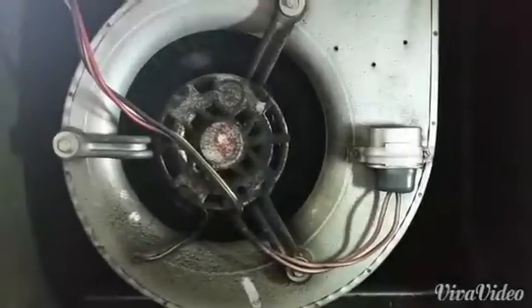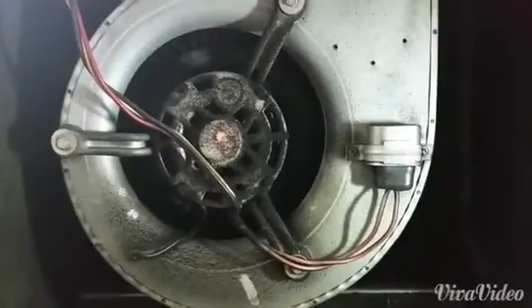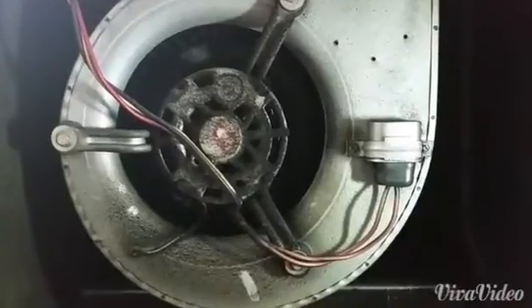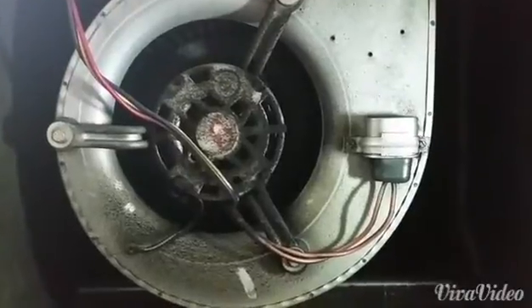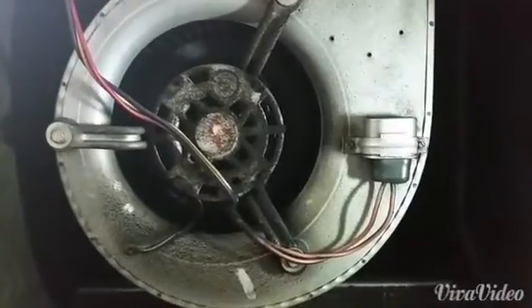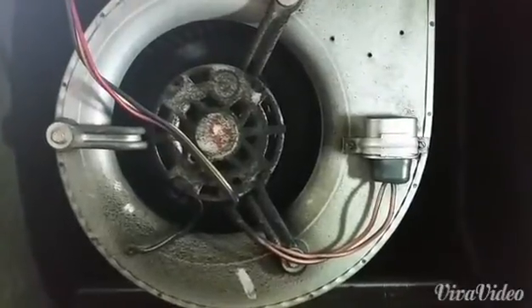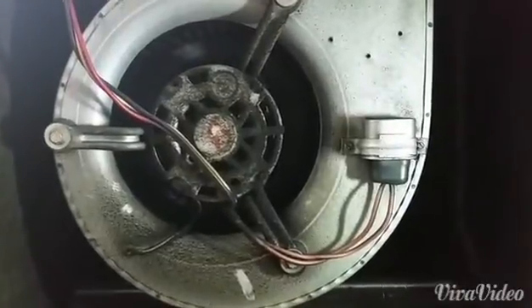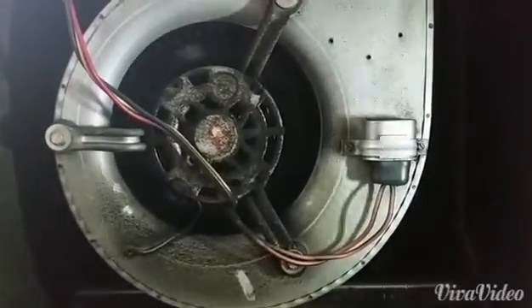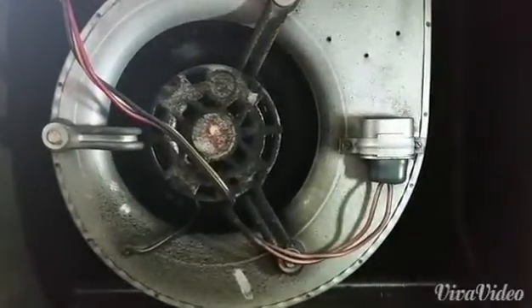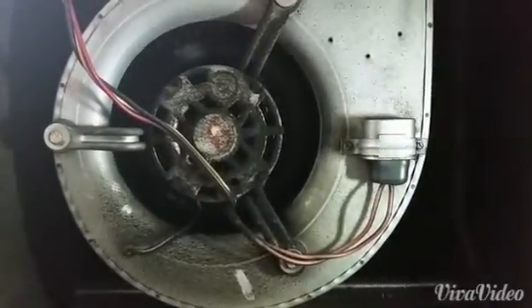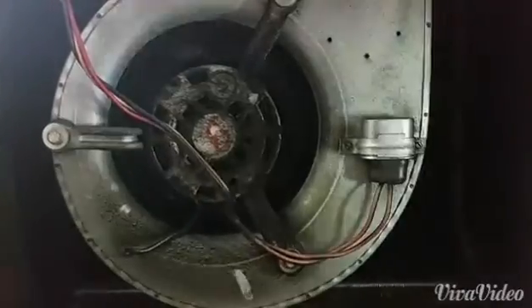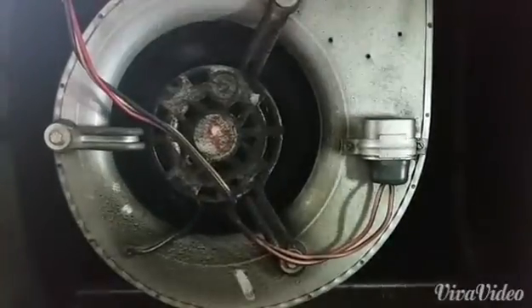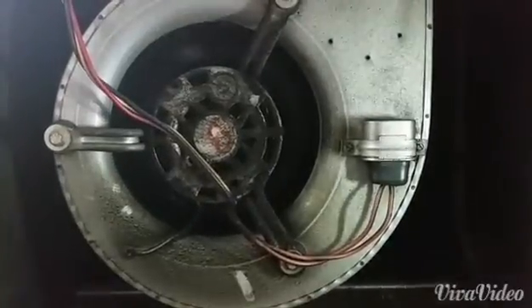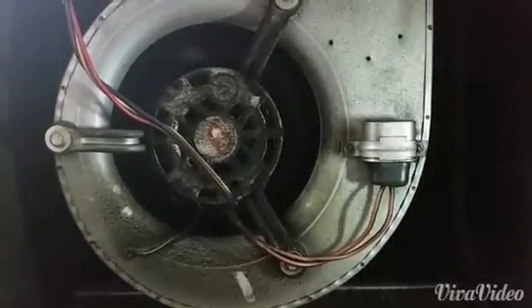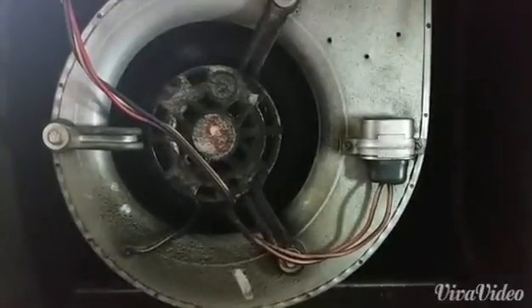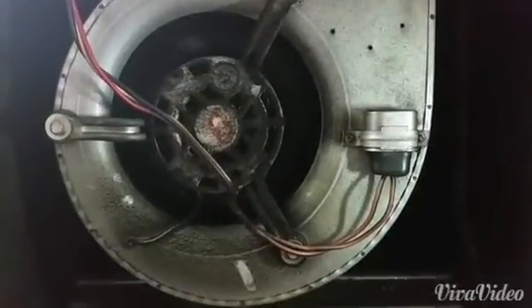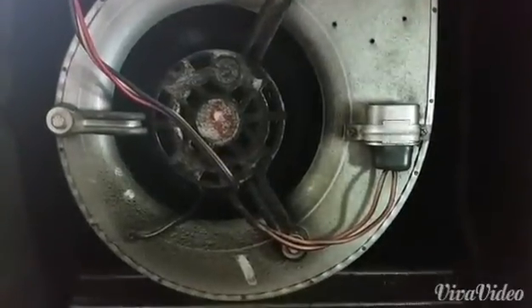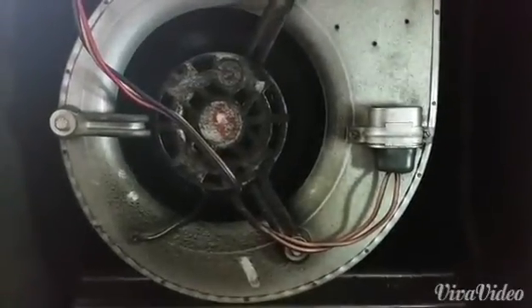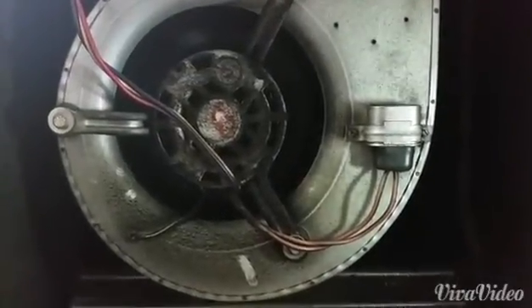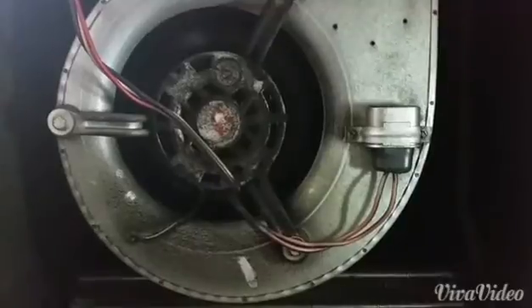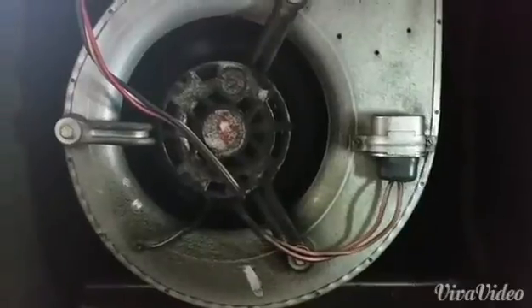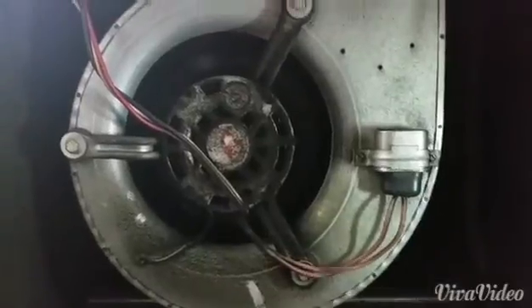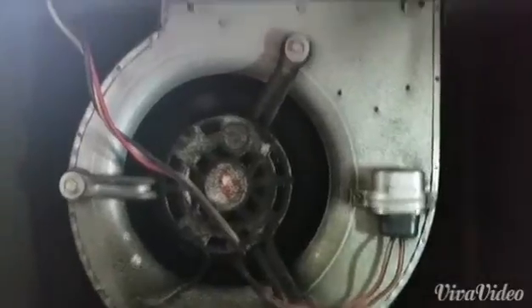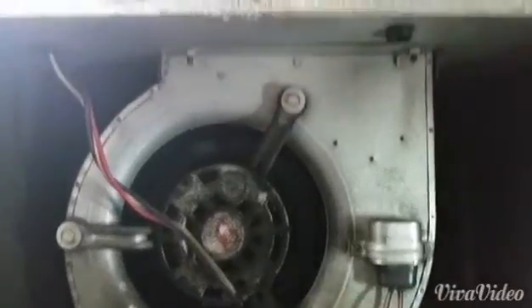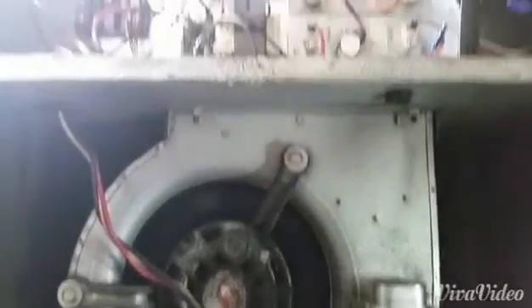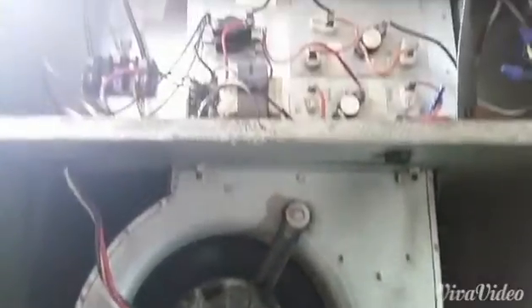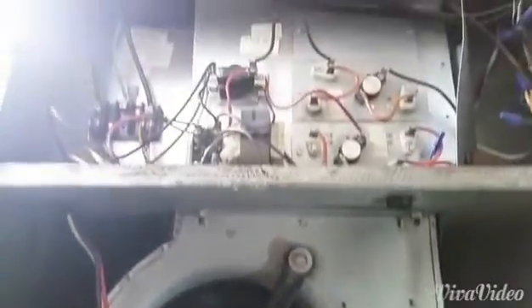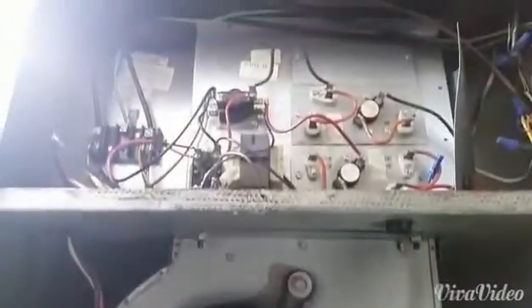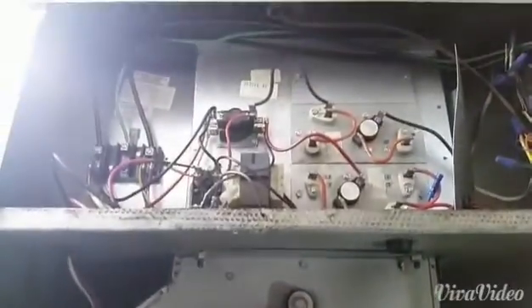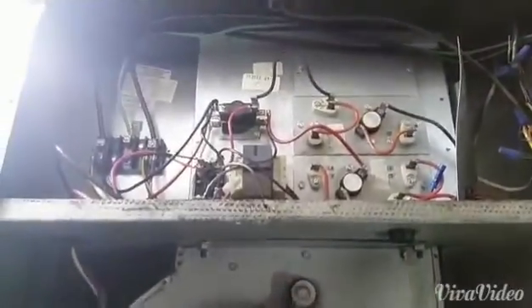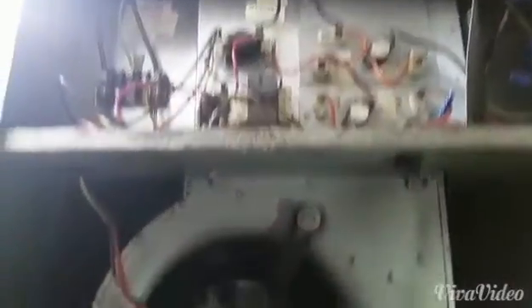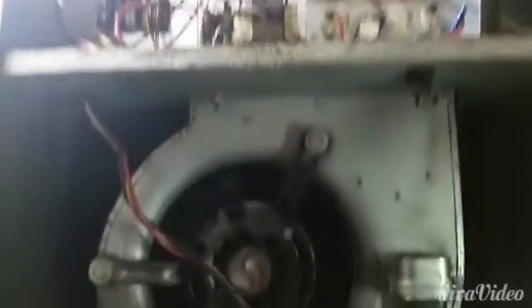Hello guys, it's your friendly neighborhood HVAC man, Zachary, and I'm here on a First Company fan coil in an apartment.